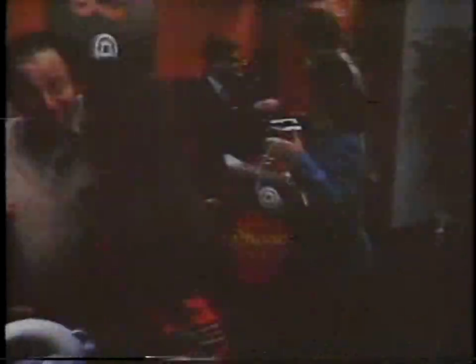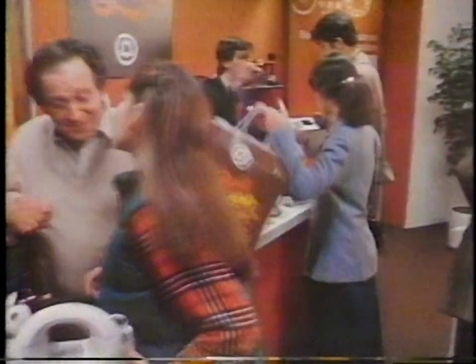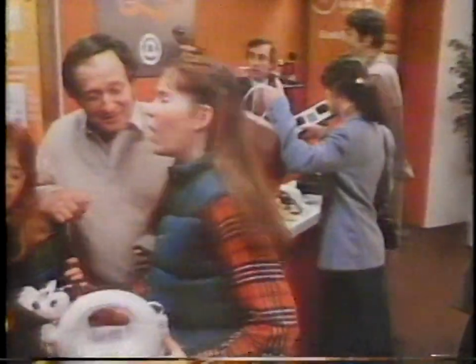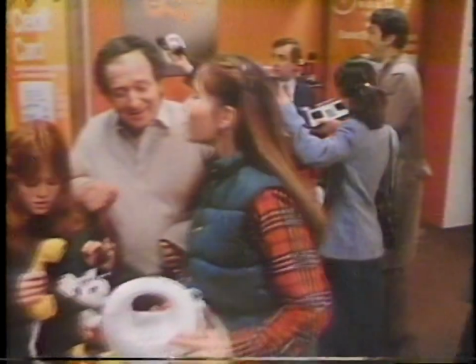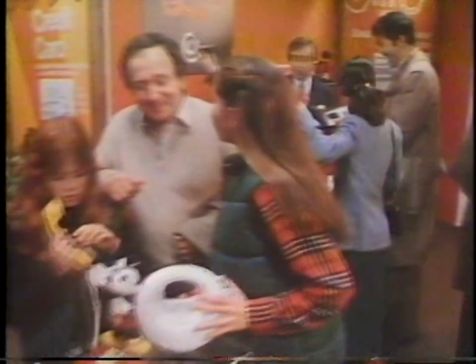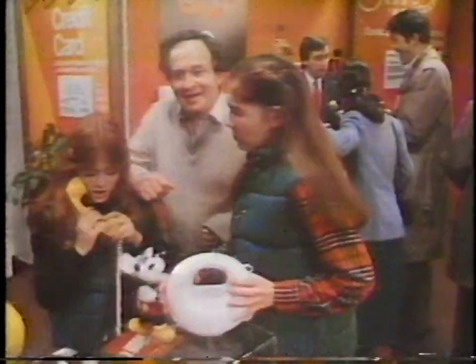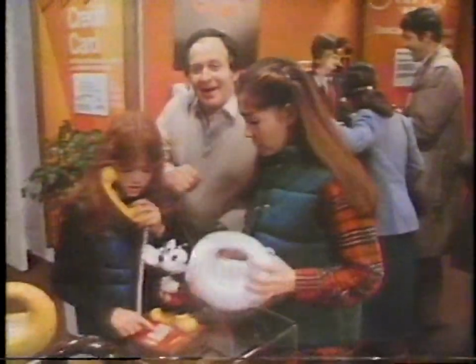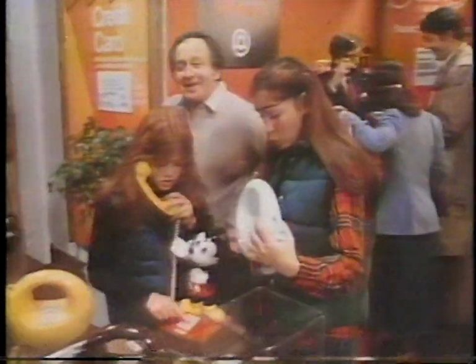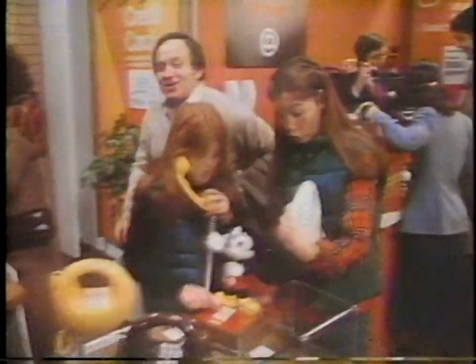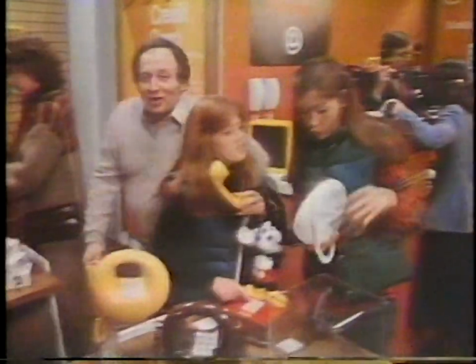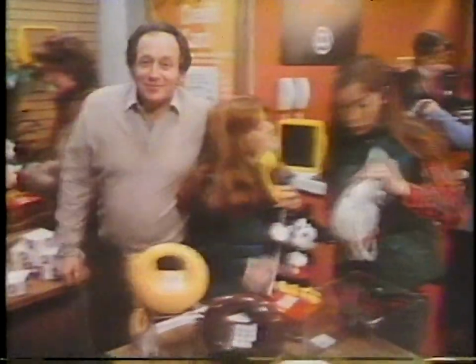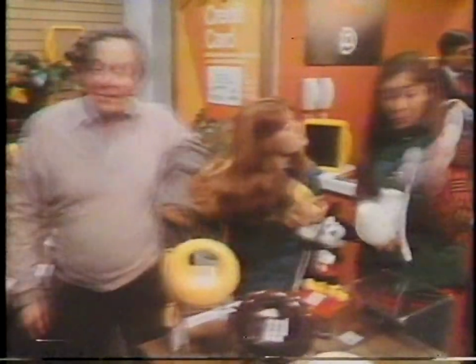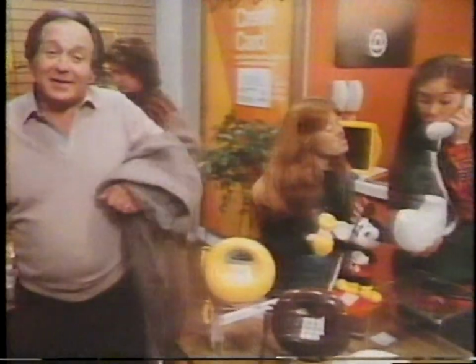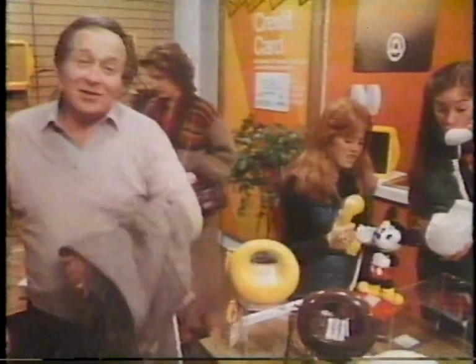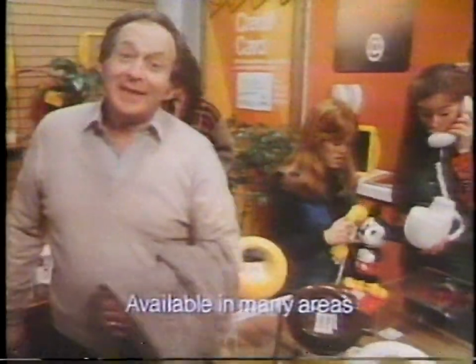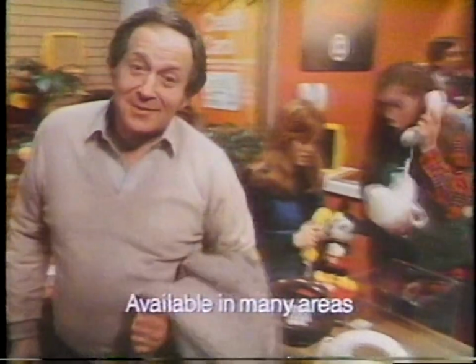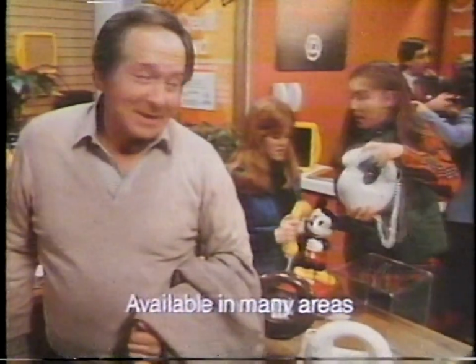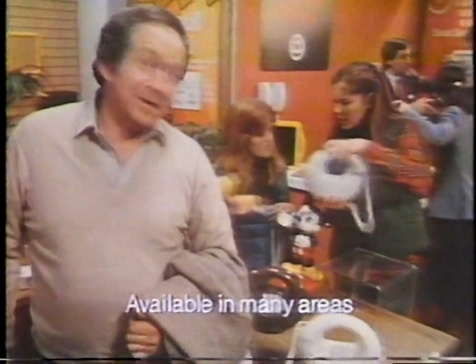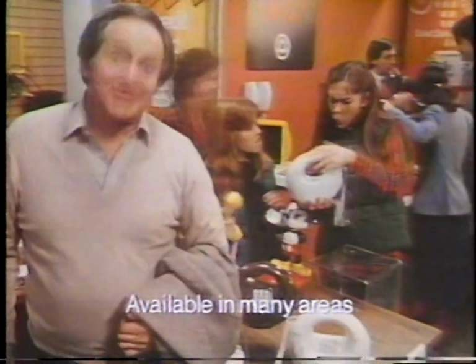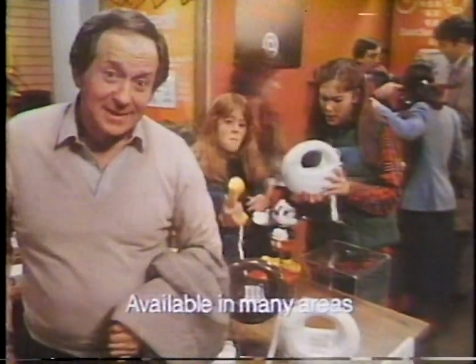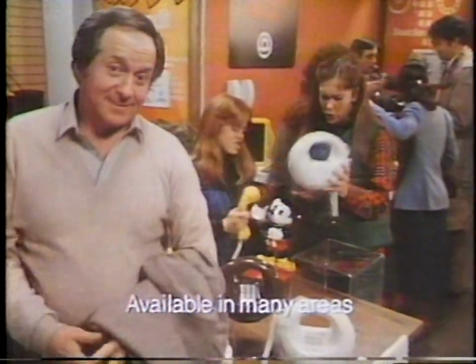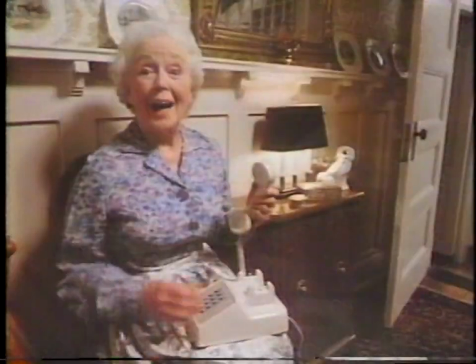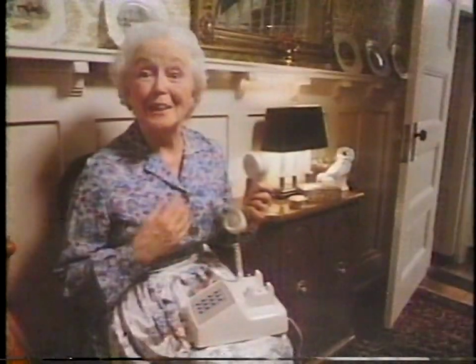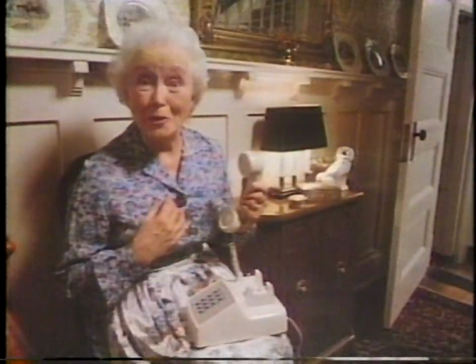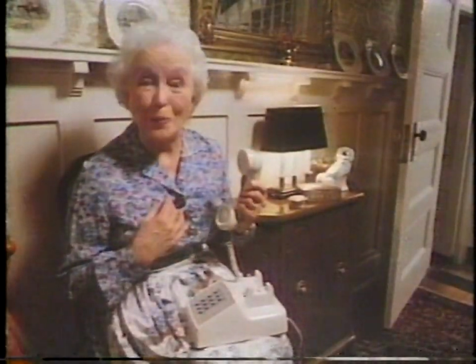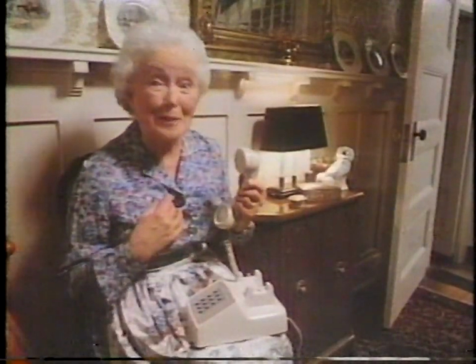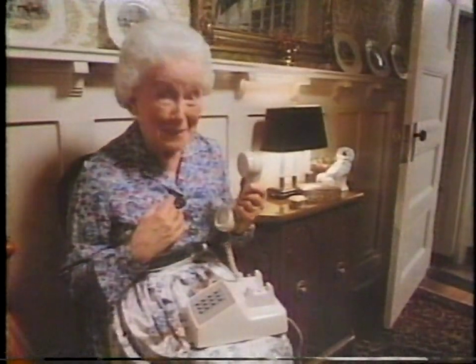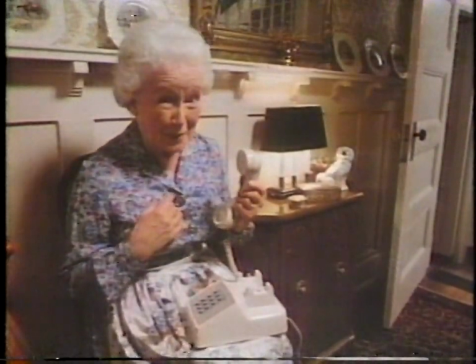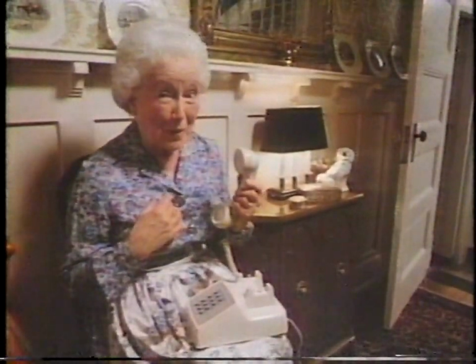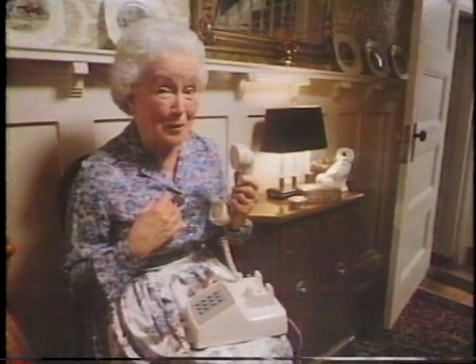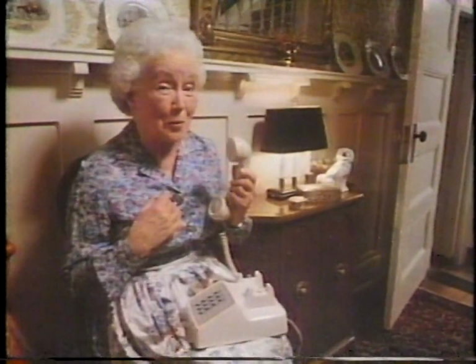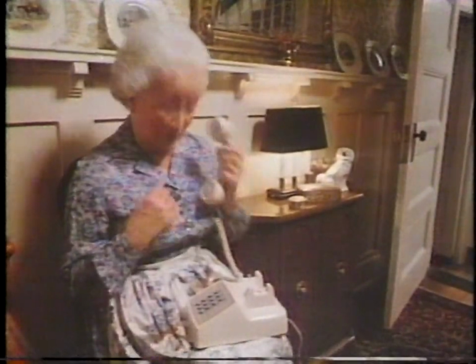What did you get at the Bell Phone Center store? I got call waiting, so now when I call home, I get home — and not a busy signal. I got touch tone. Now it's easier to let my fingers do the walking.